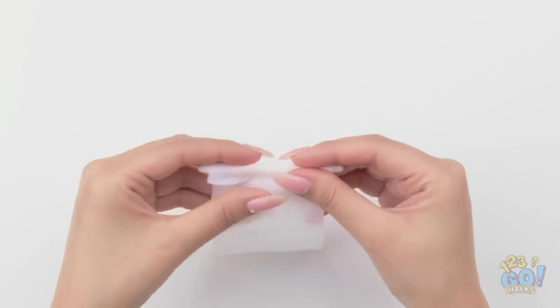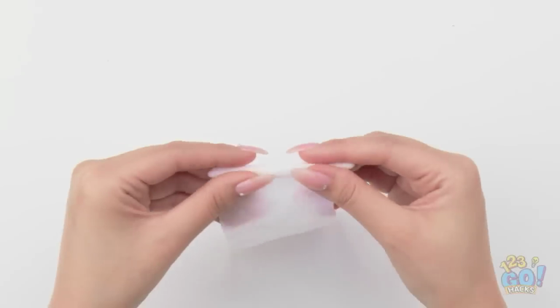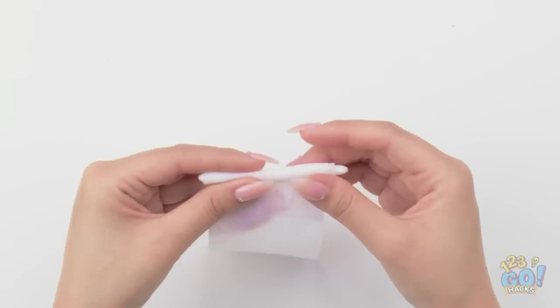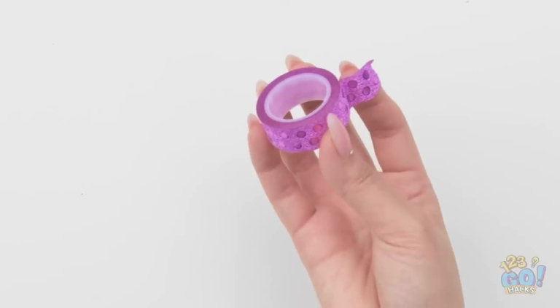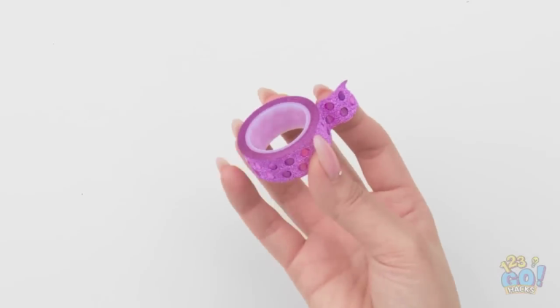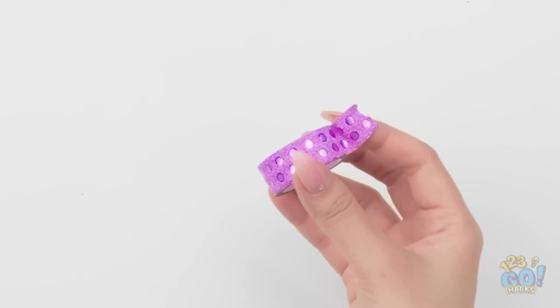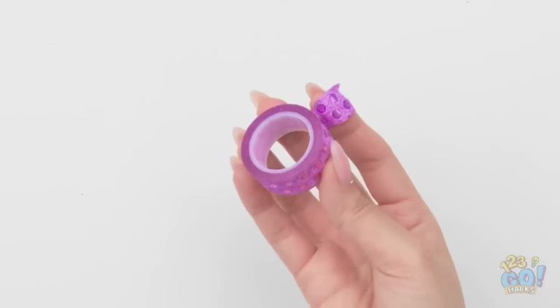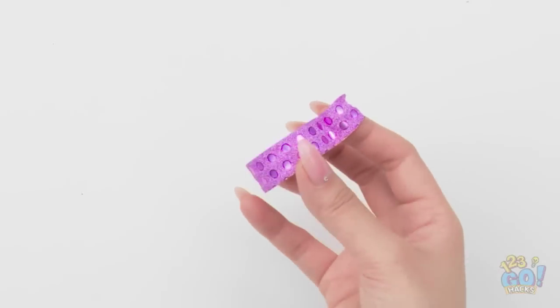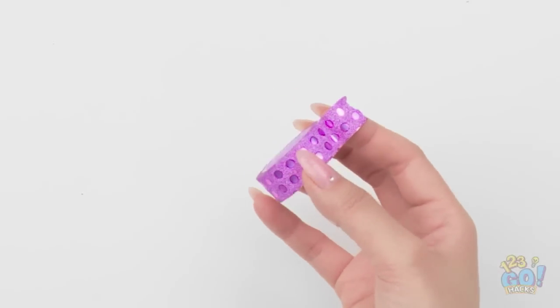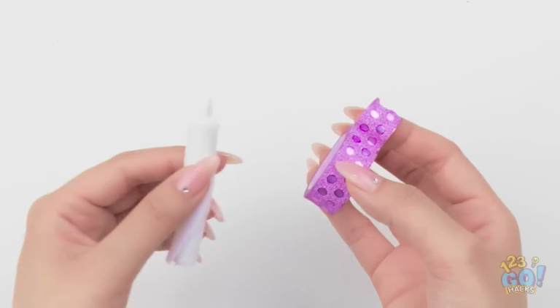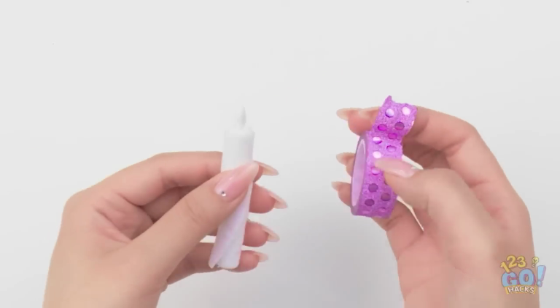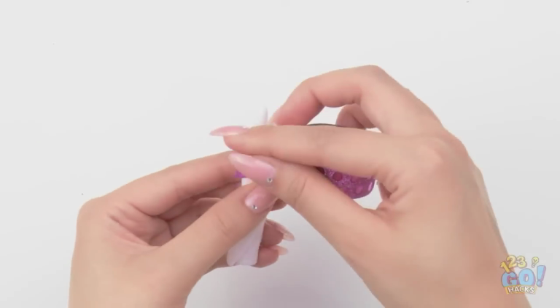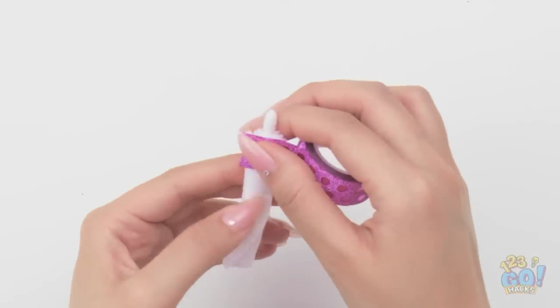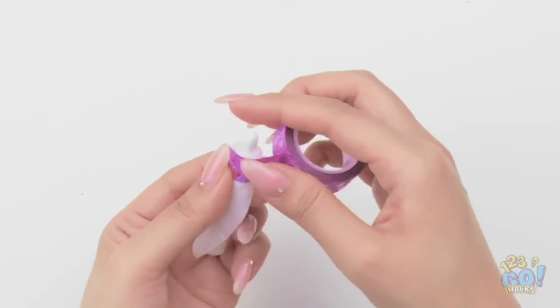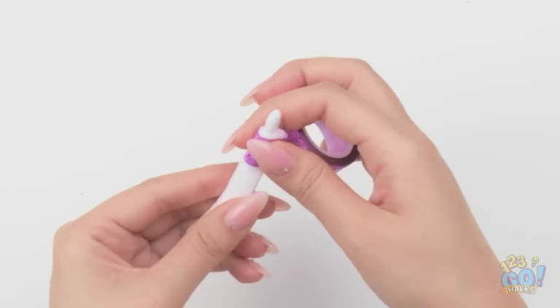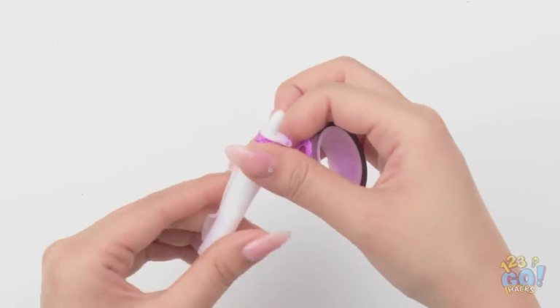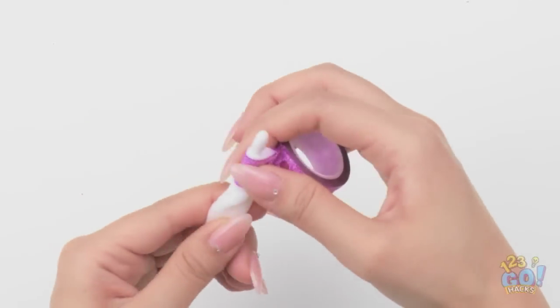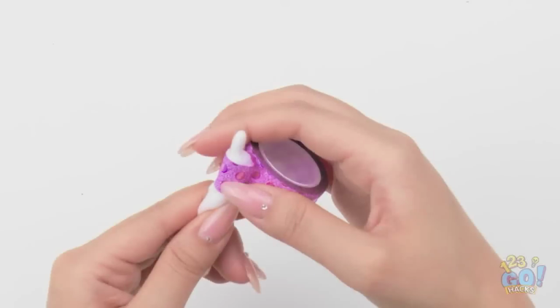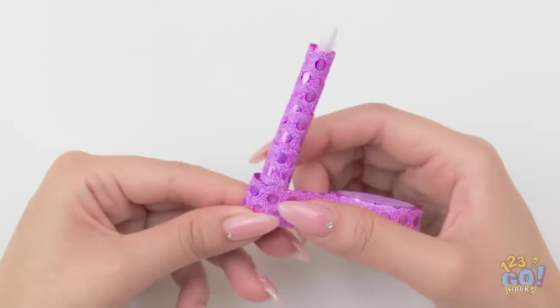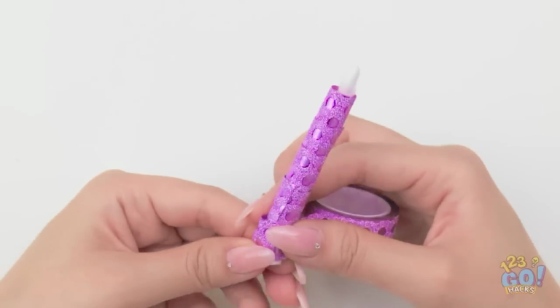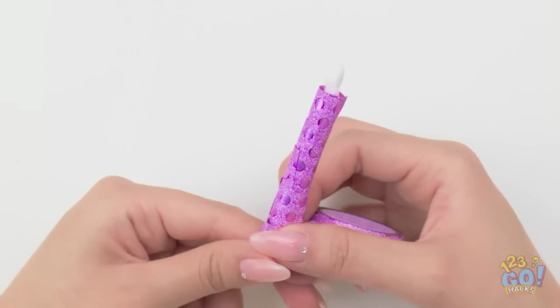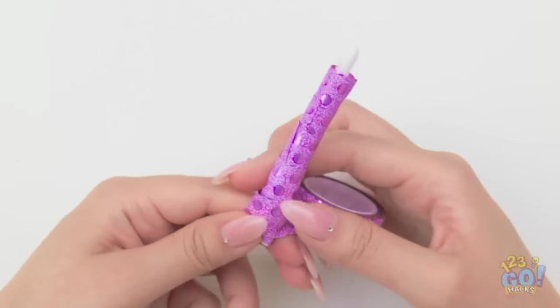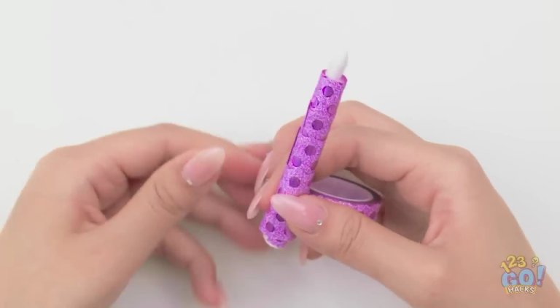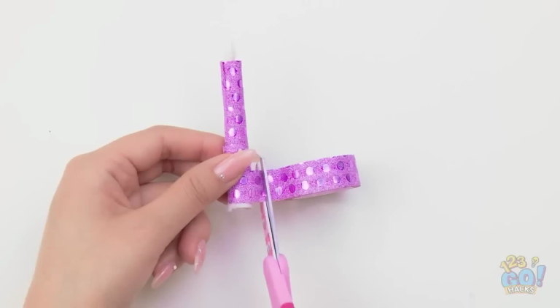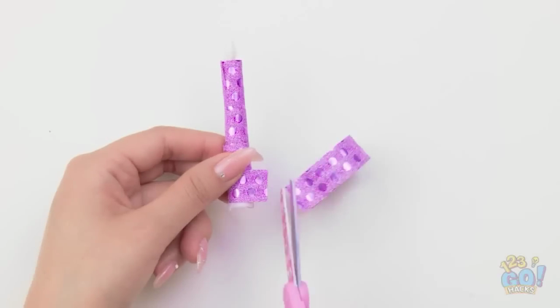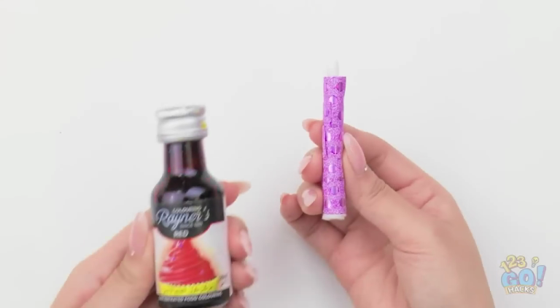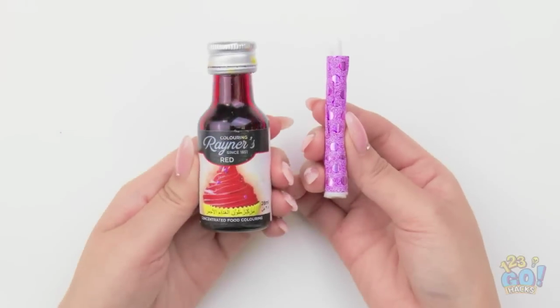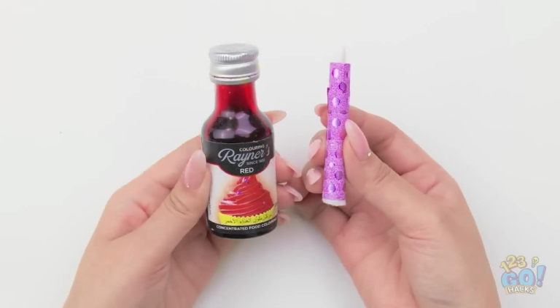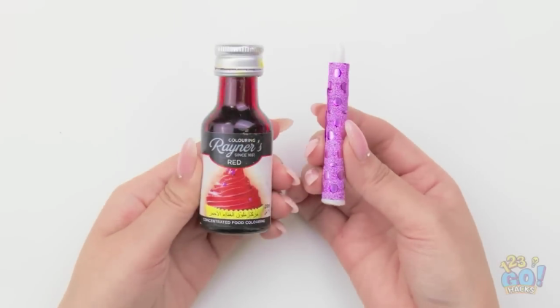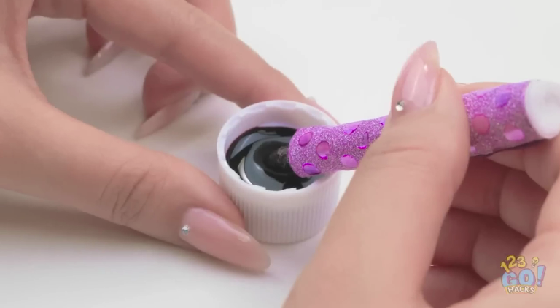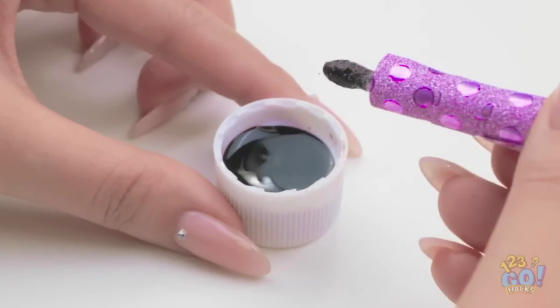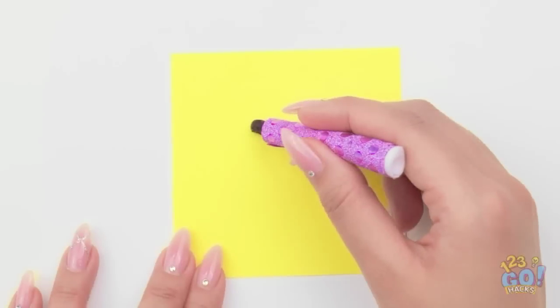Wrap a wet wipe around a Q-tip. Now we need some tape — cover the wipe with tape, make sure it's tight, then cut off the excess. Dip the Q-tip in some food dye and use it as a pen.